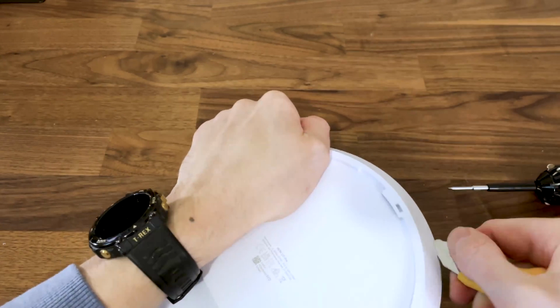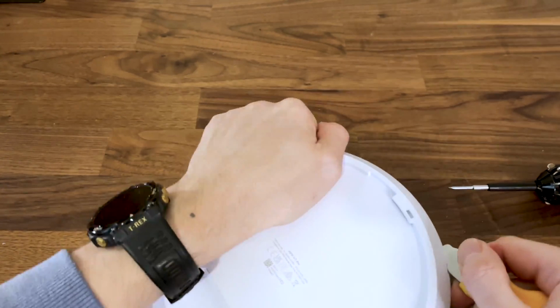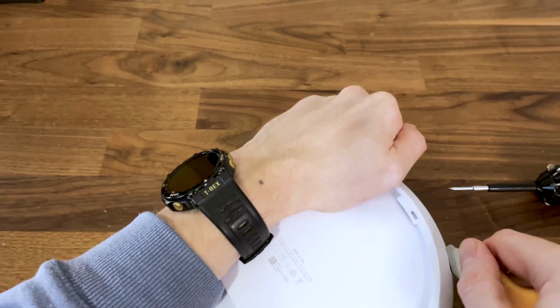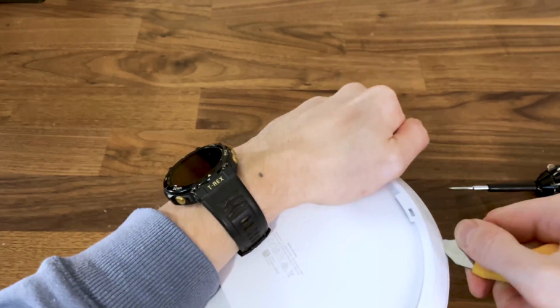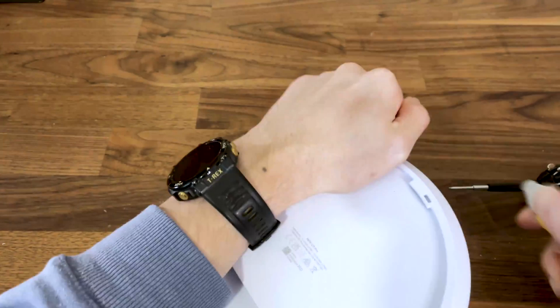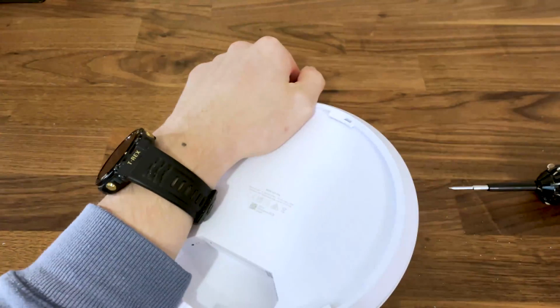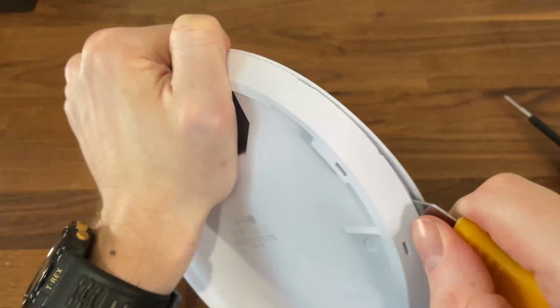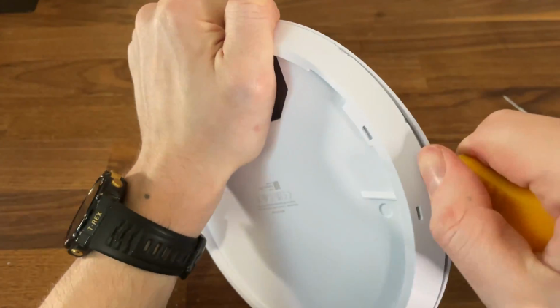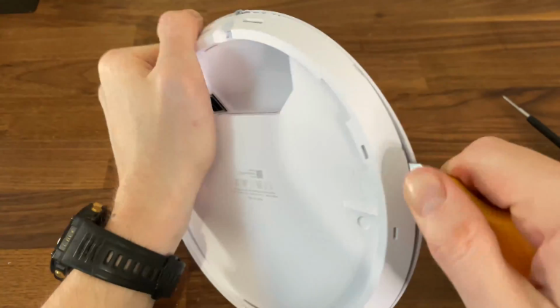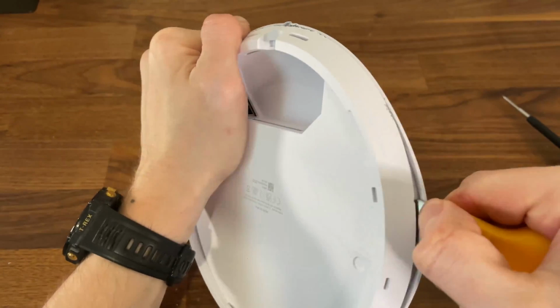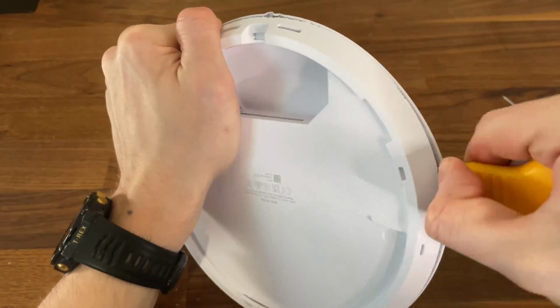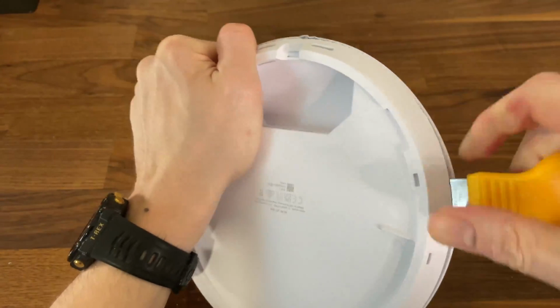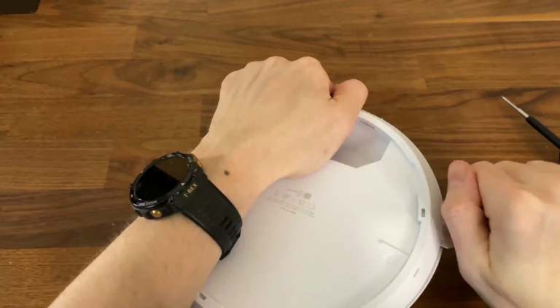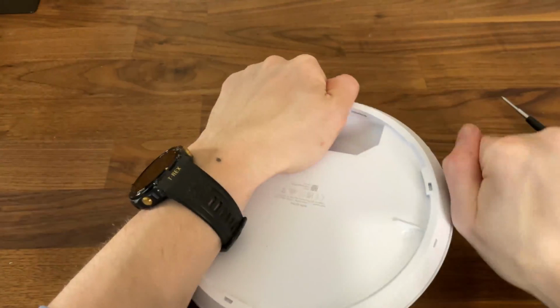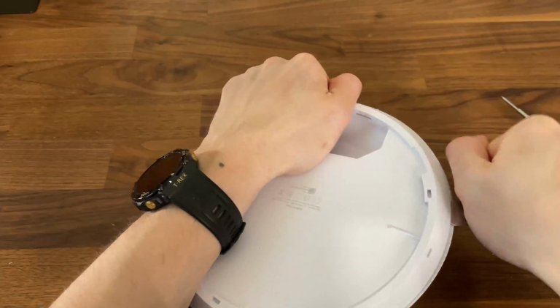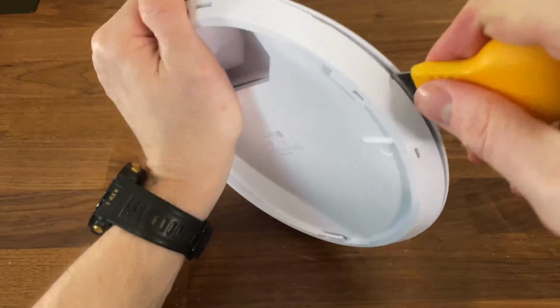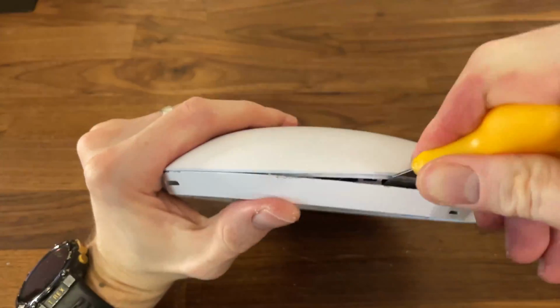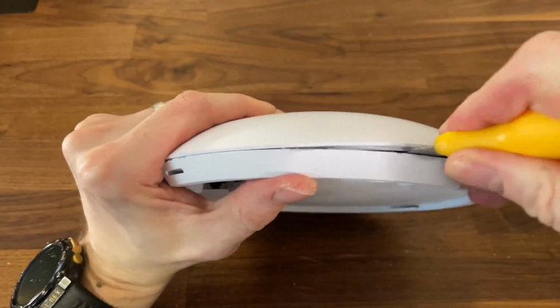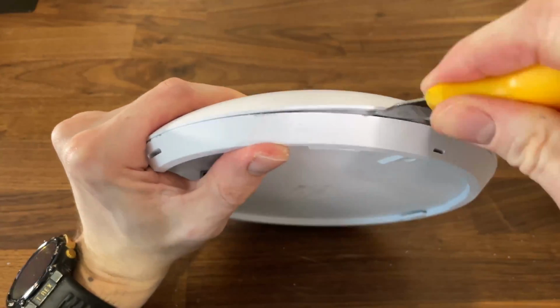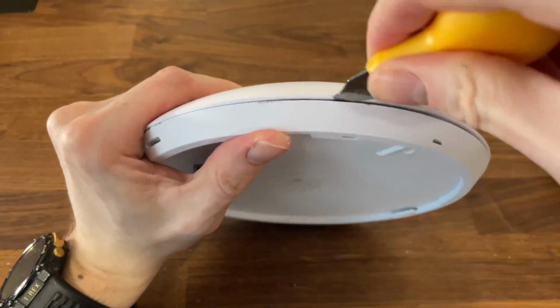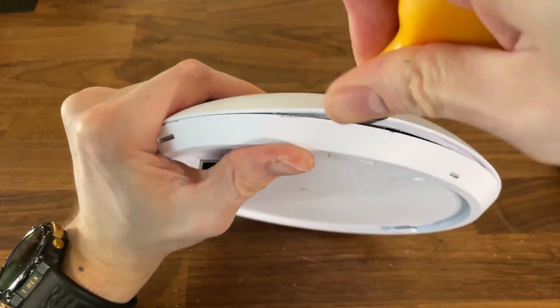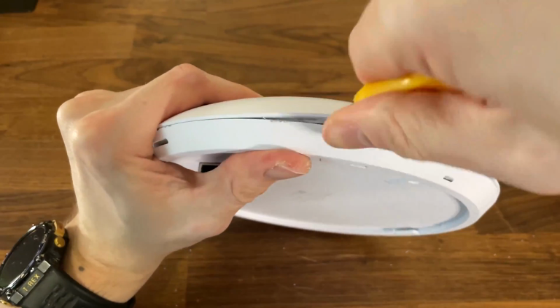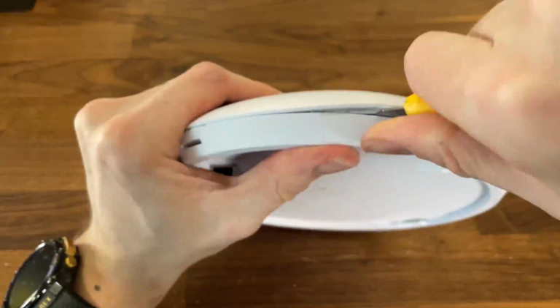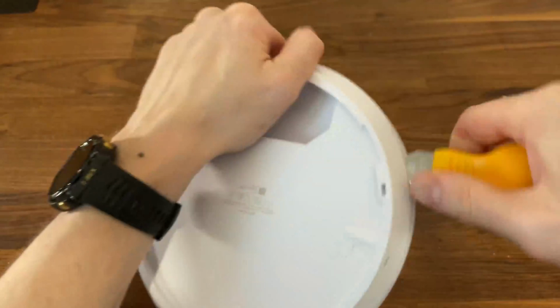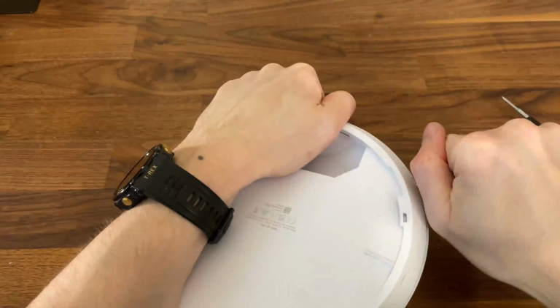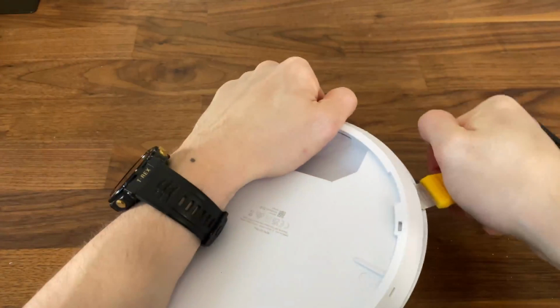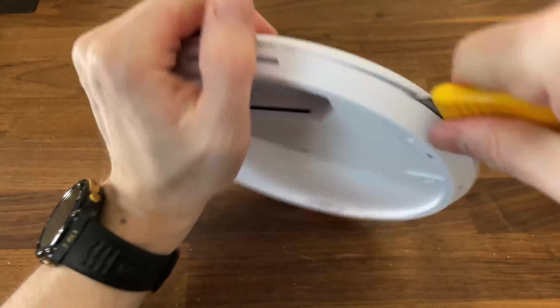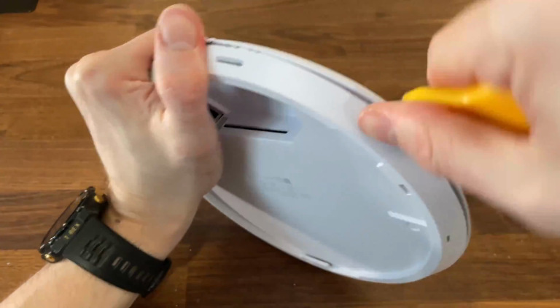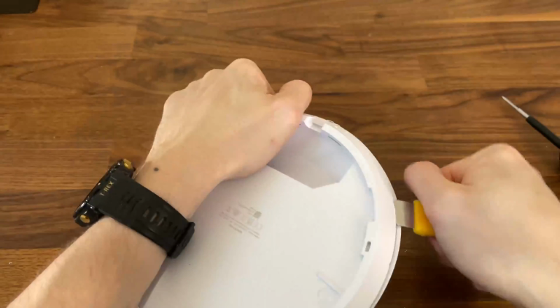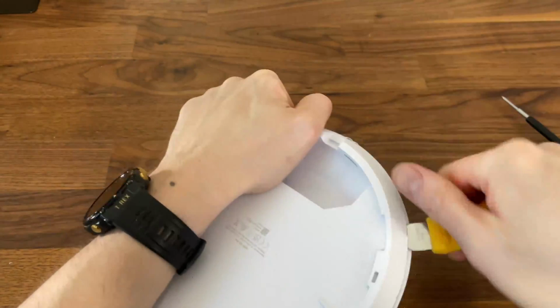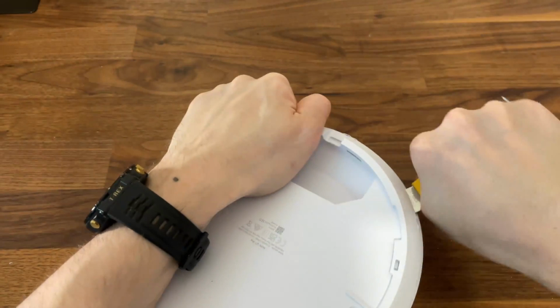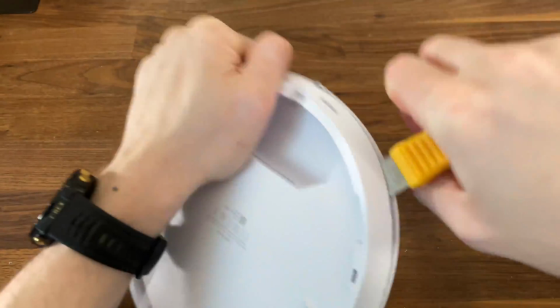After managing to reach the inner side, I could finally move around with a prying tool, slowly detaching the top part. I know that I haven't filmed a portion of the process, but that's because I had to use a lot of force to move around, which means the camera would have sat at a very weird angle.